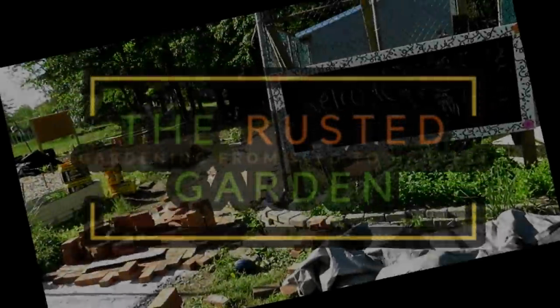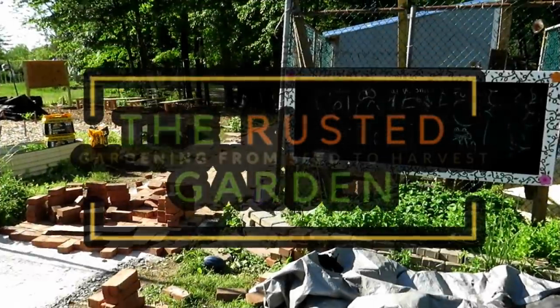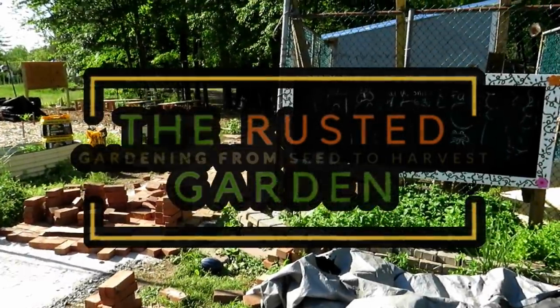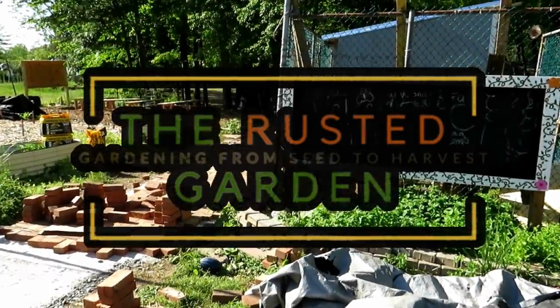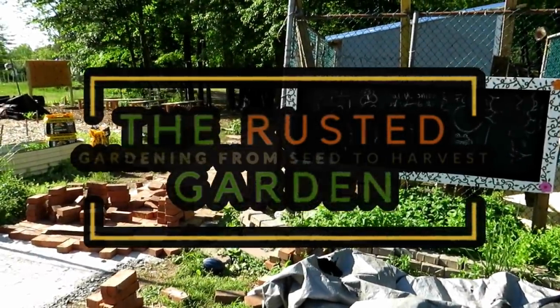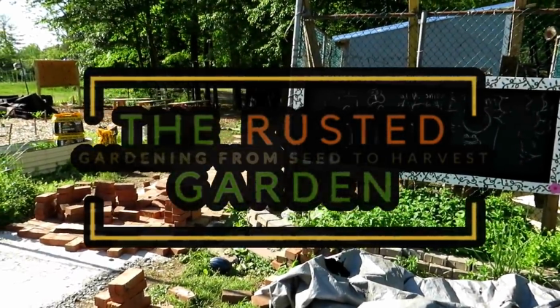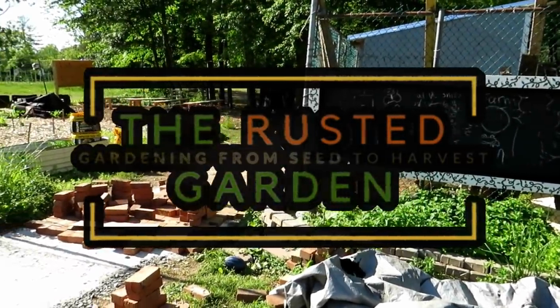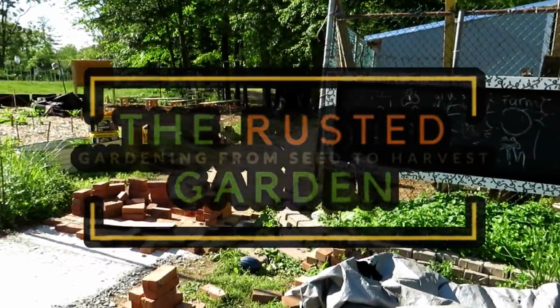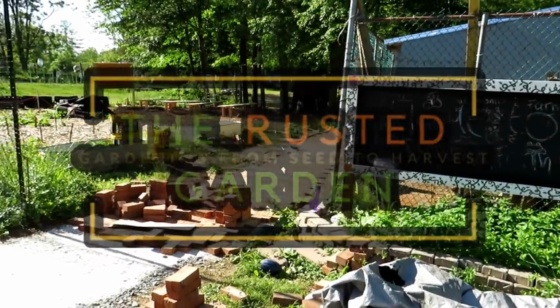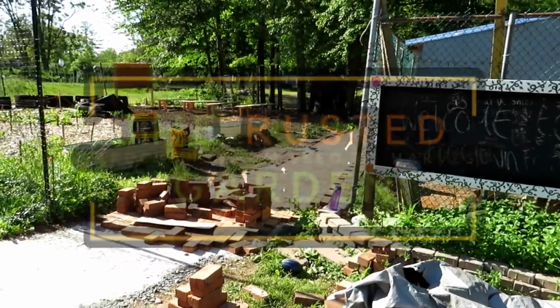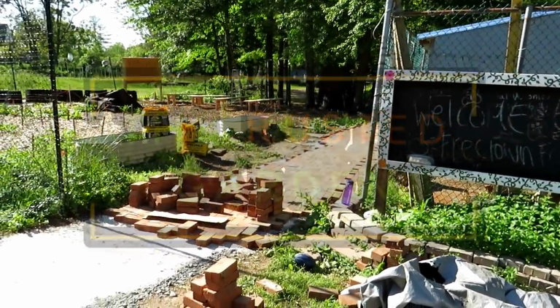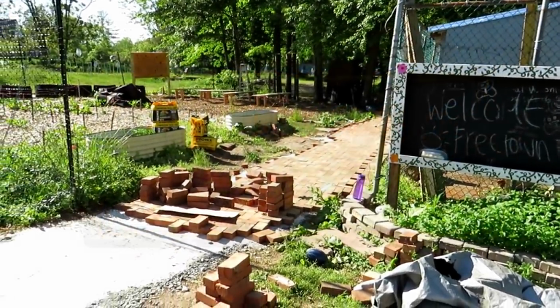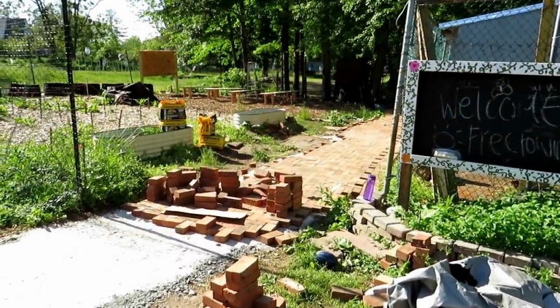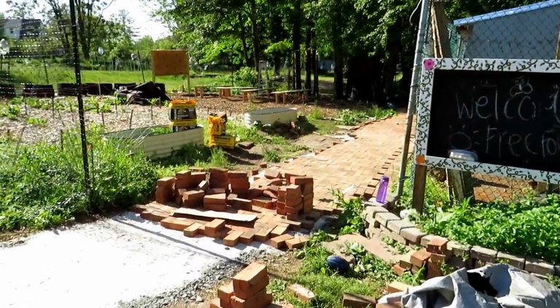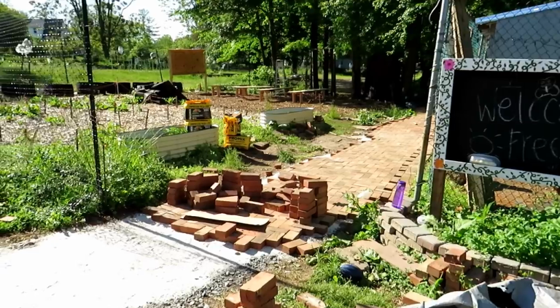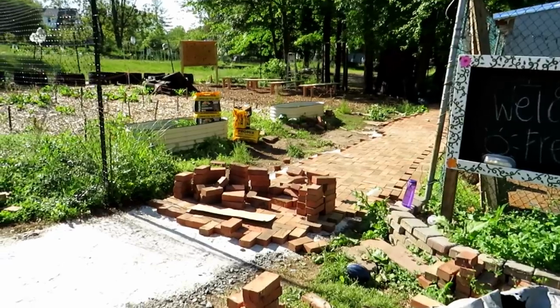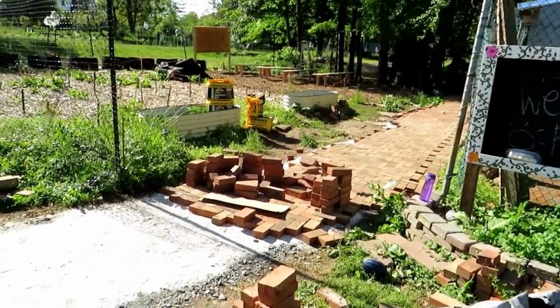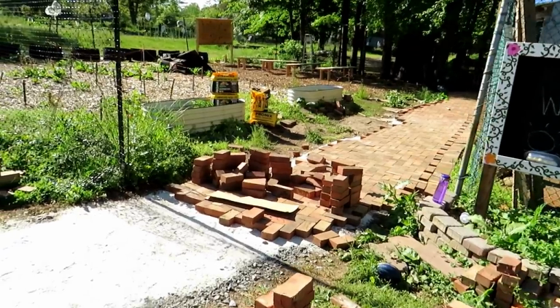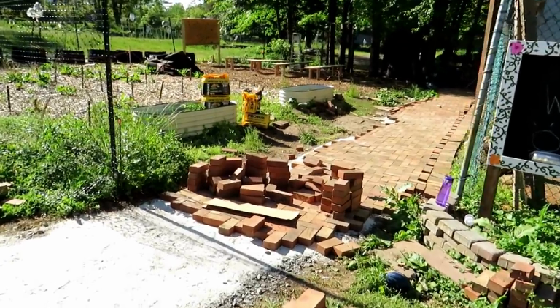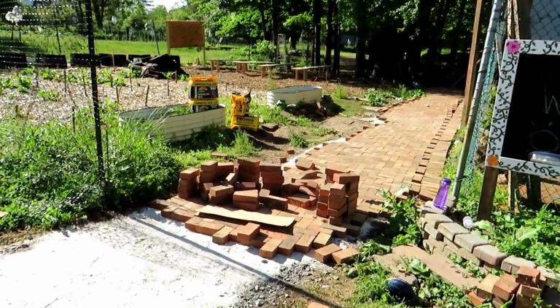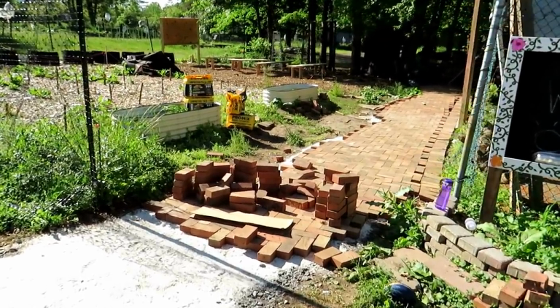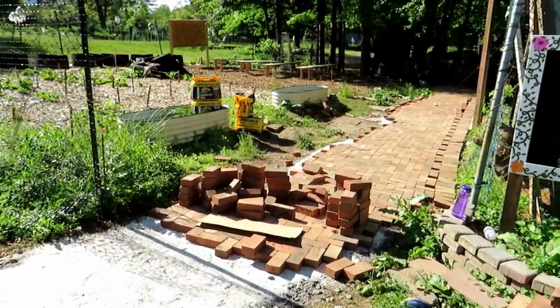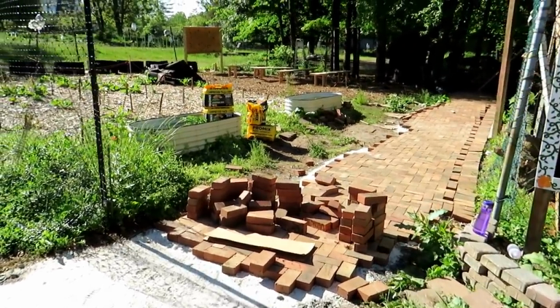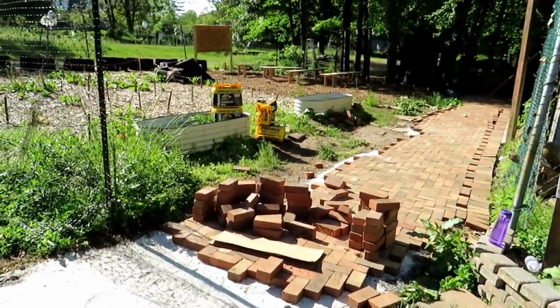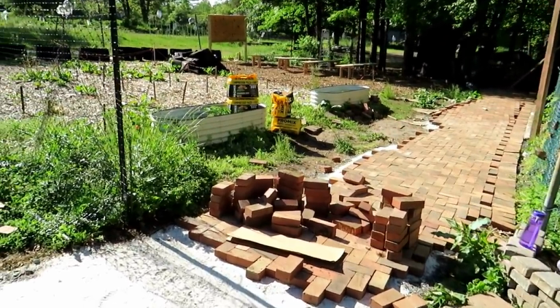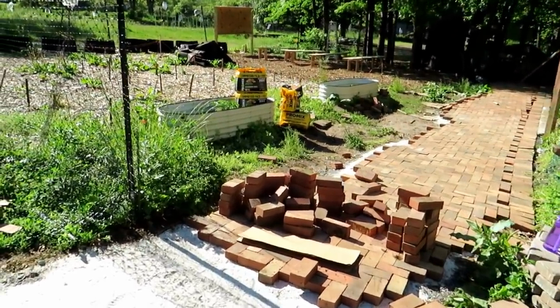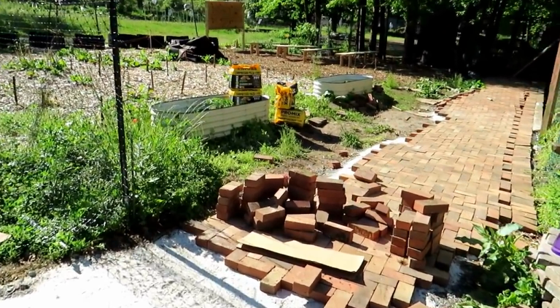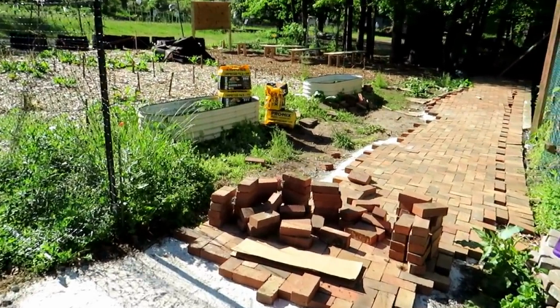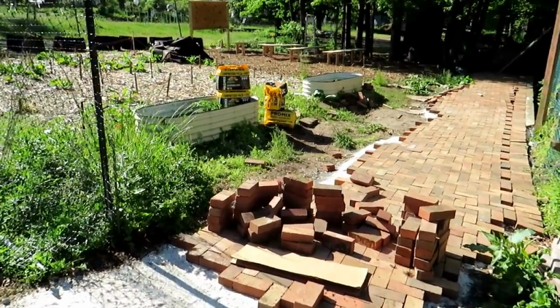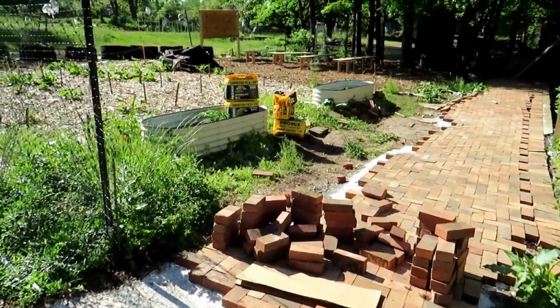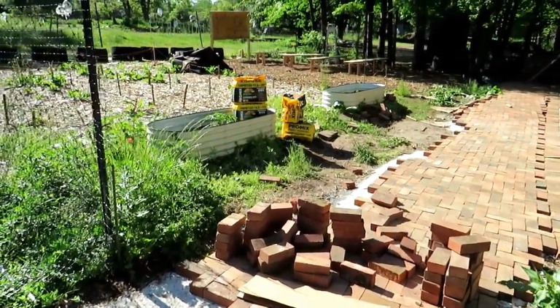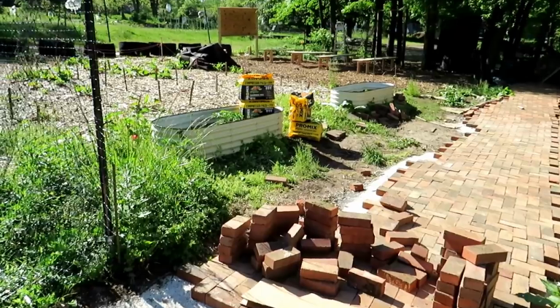Welcome to the Rusted Garden Homestead. I am actually at Freetown Farm today. I'm going to show you how to plant up bell peppers in a raised bed container, one with very high sides.